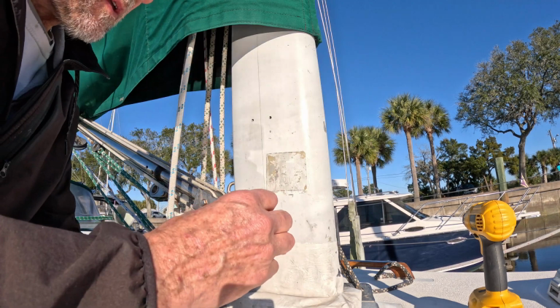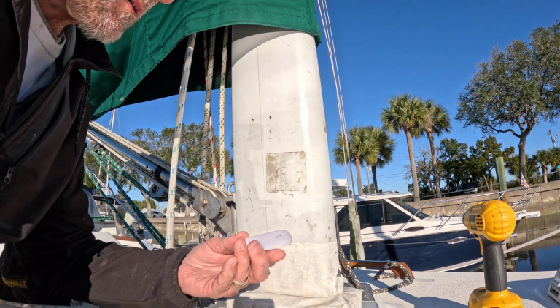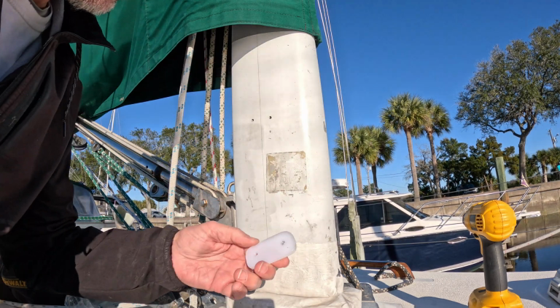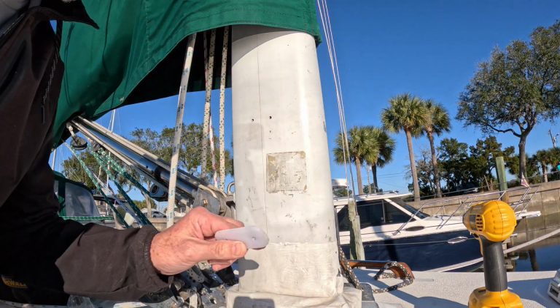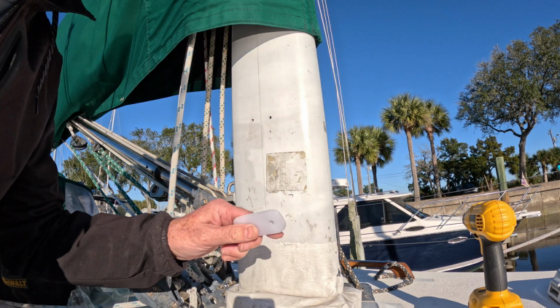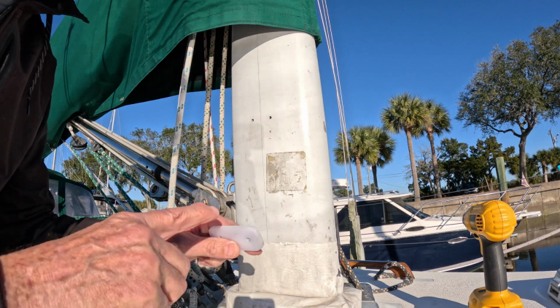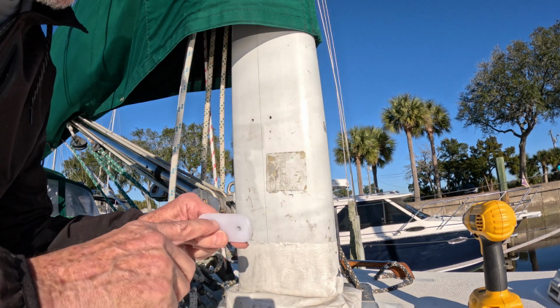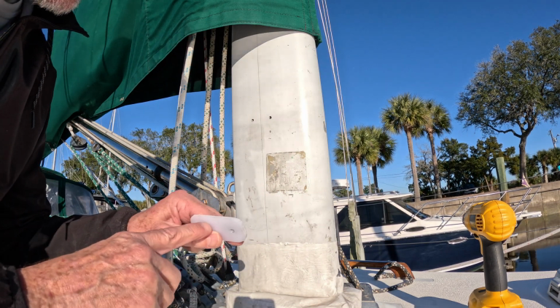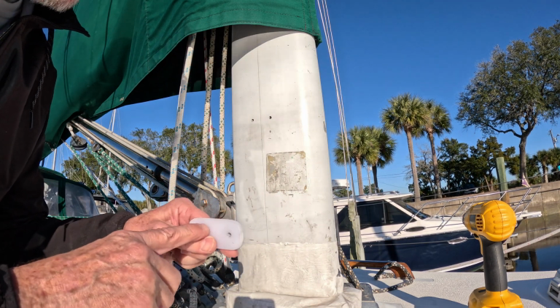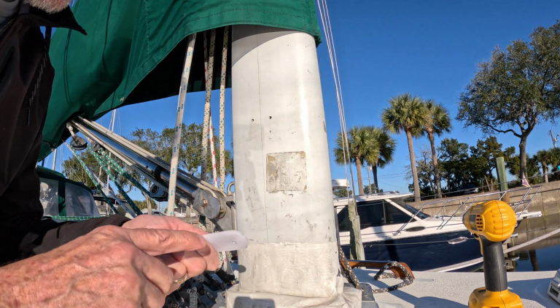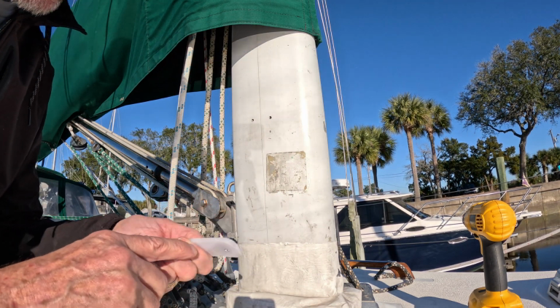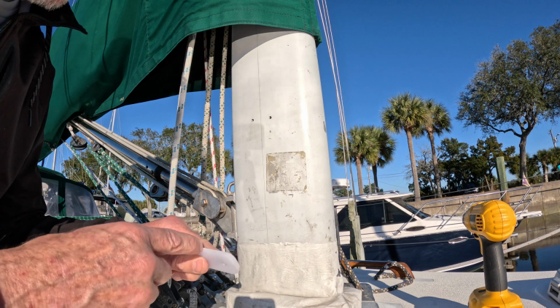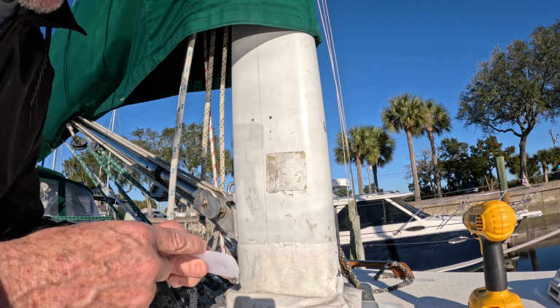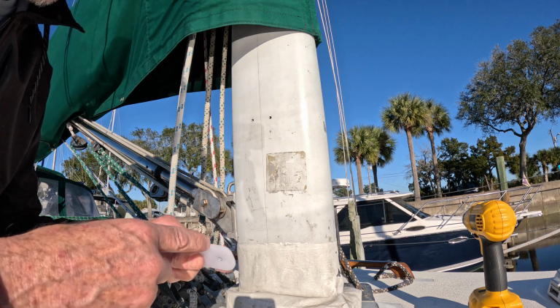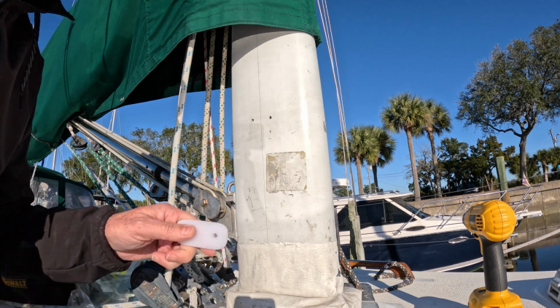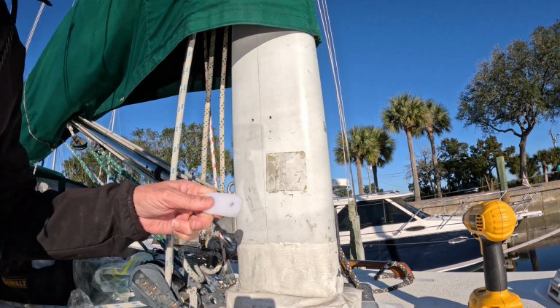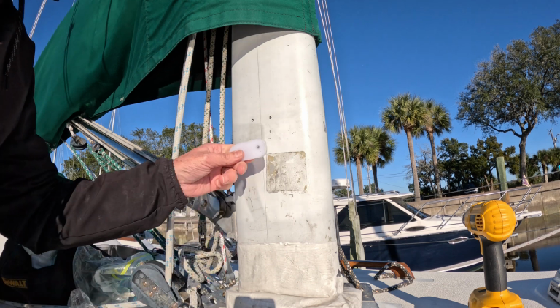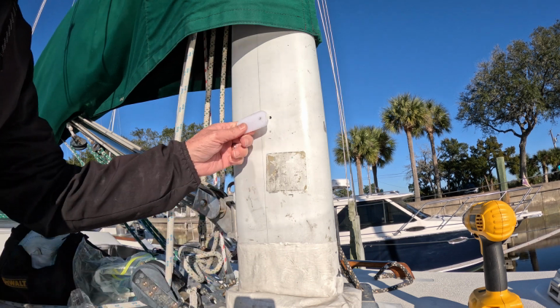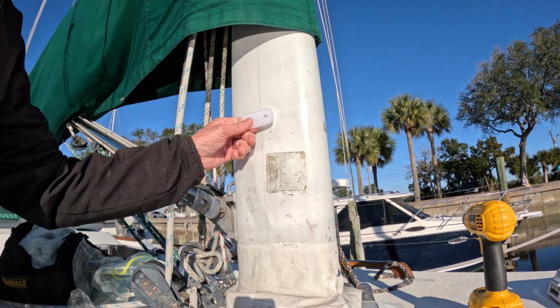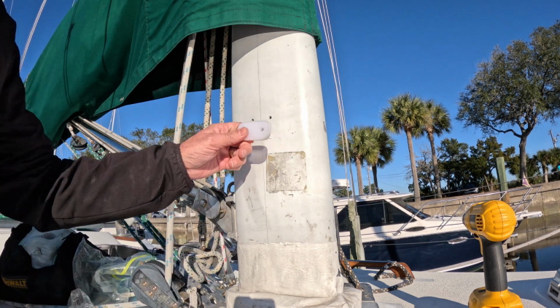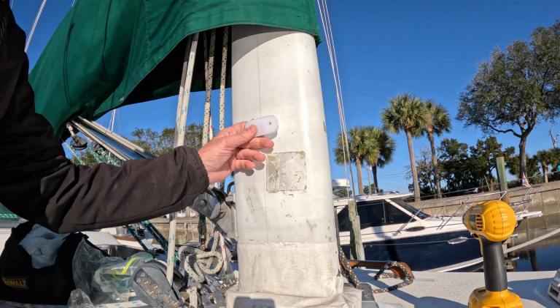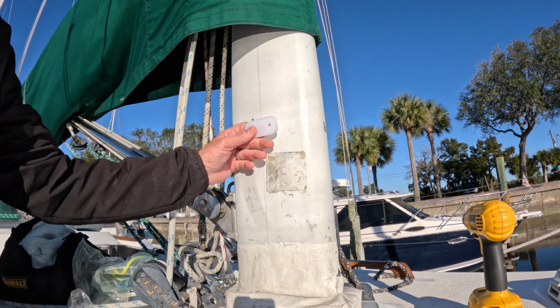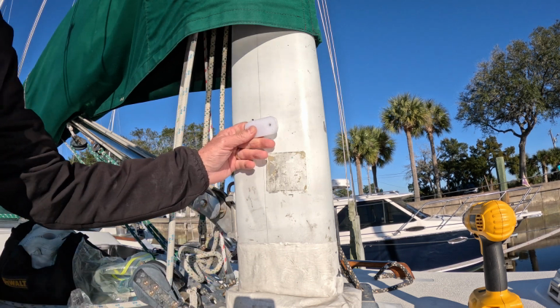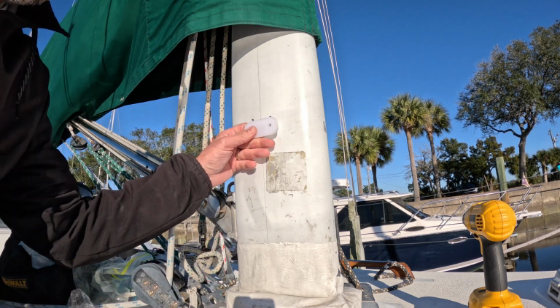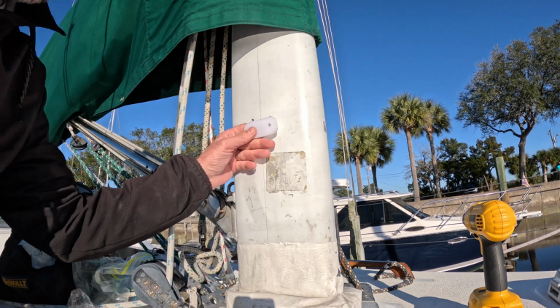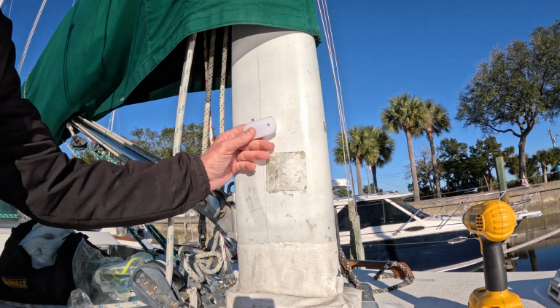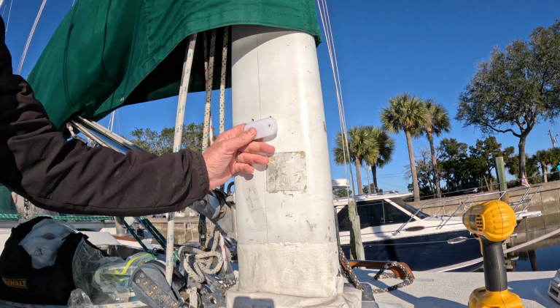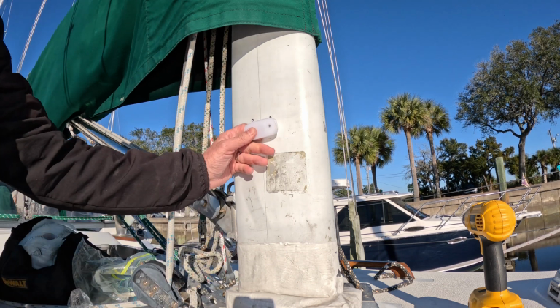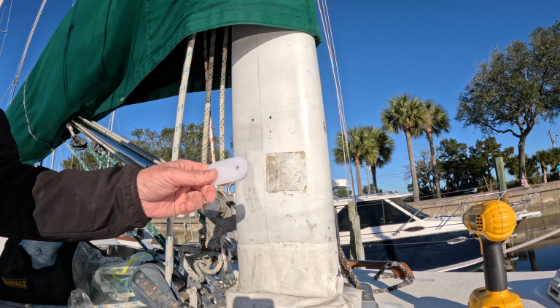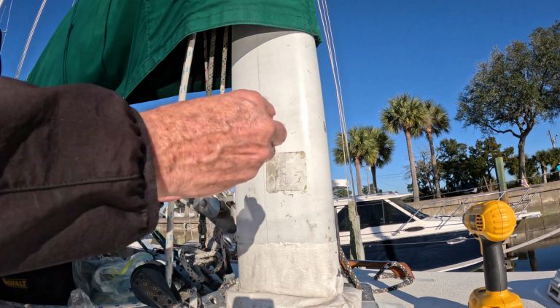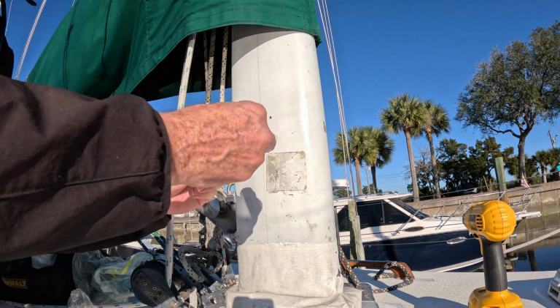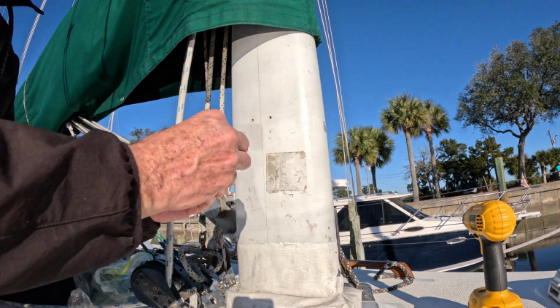I've got my butyl tape, and as I was working this piece I marked the top with some hash marks so that it would always have the same orientation and things would line up as expected.